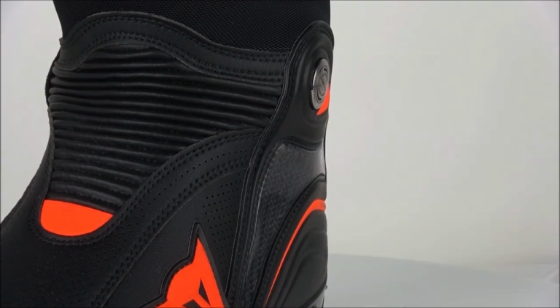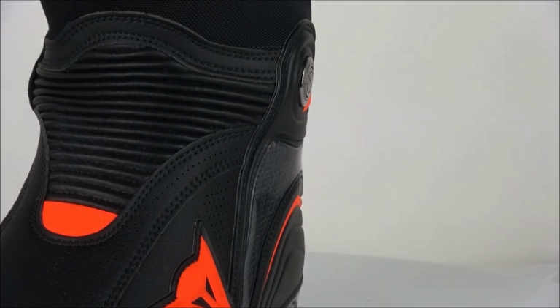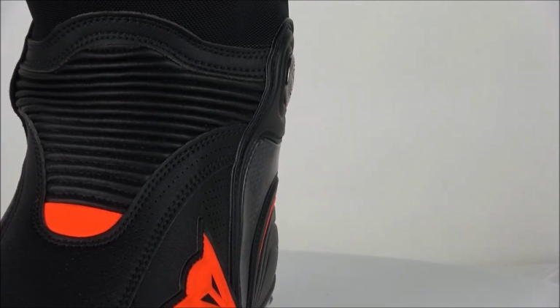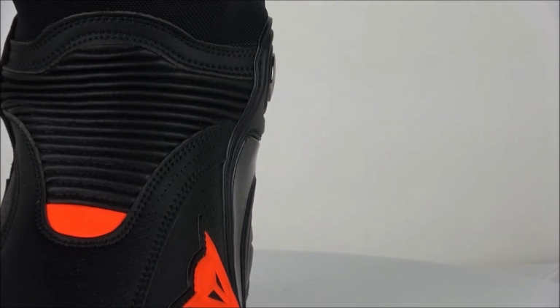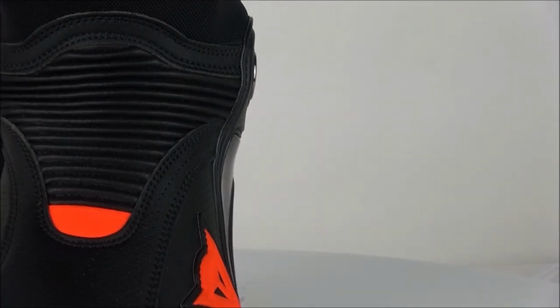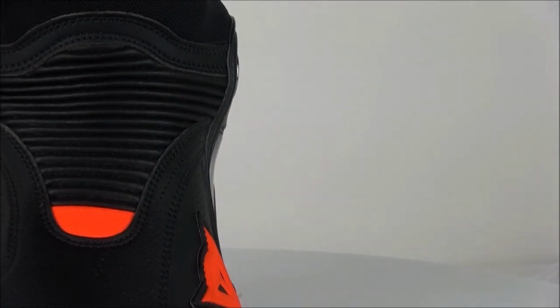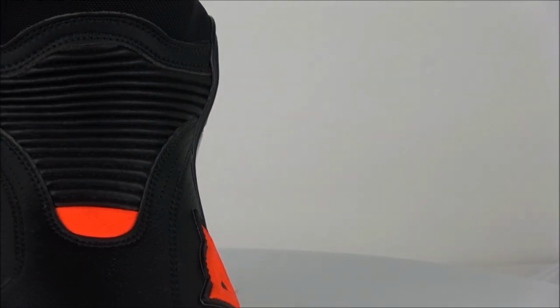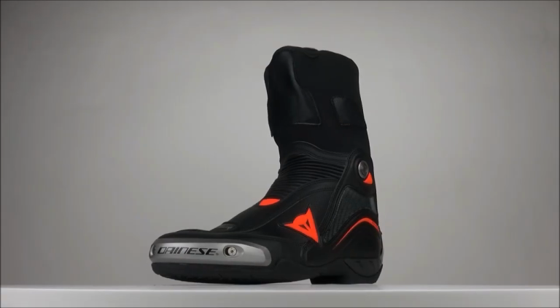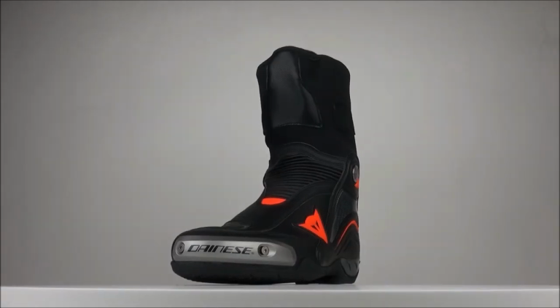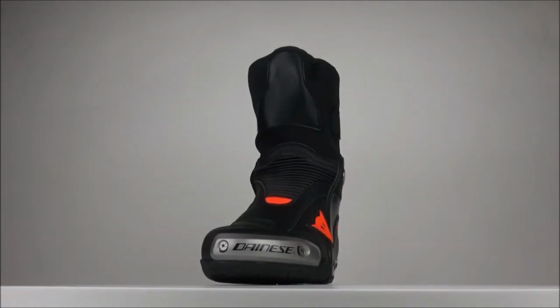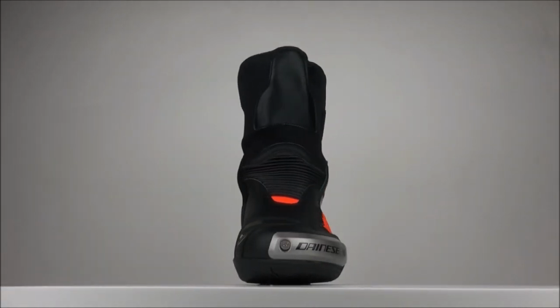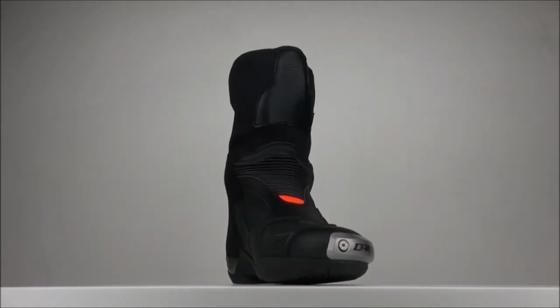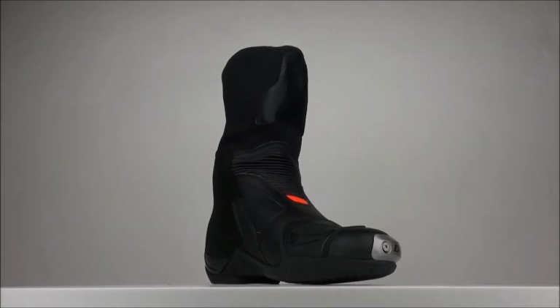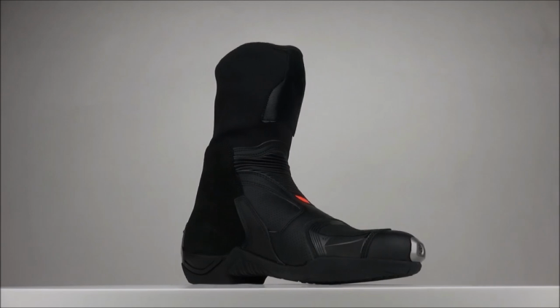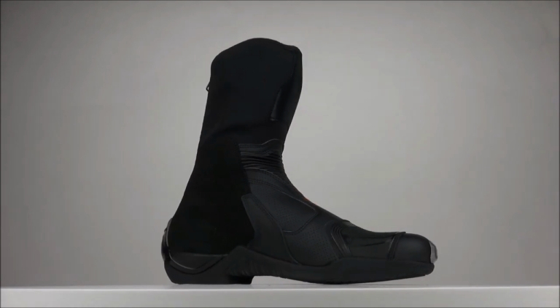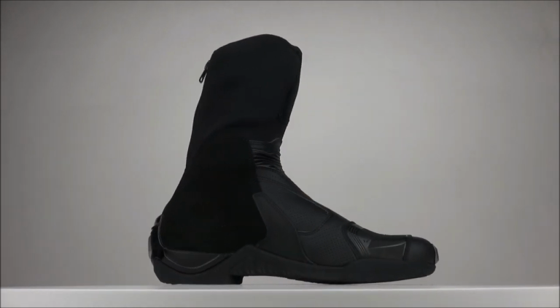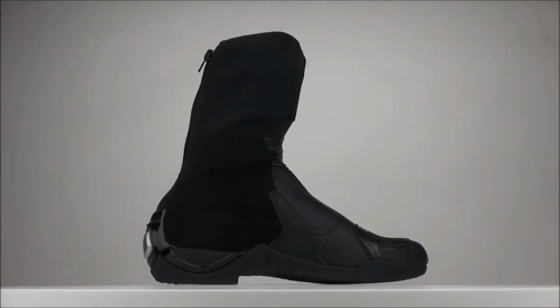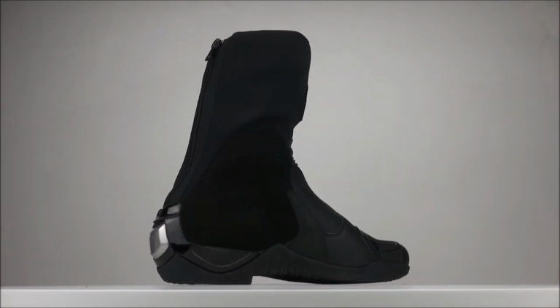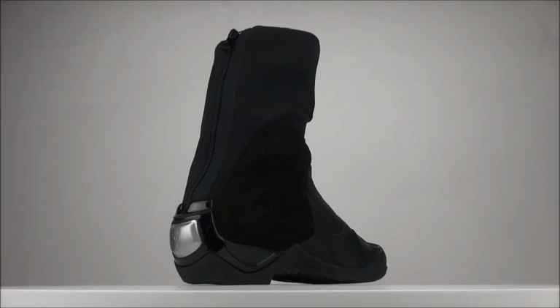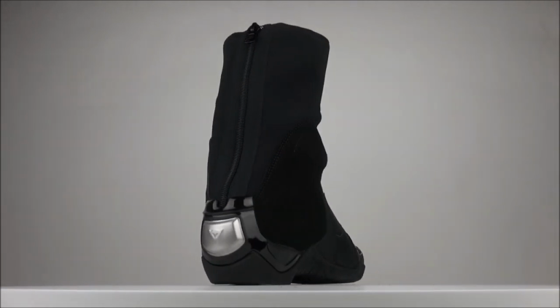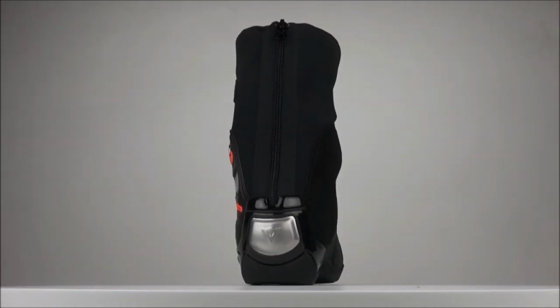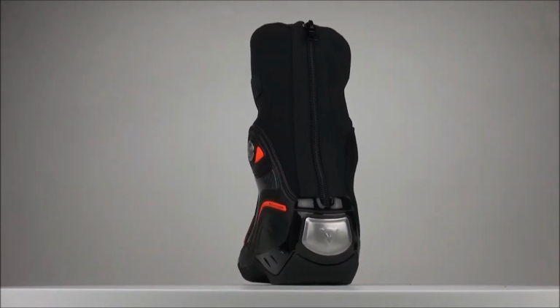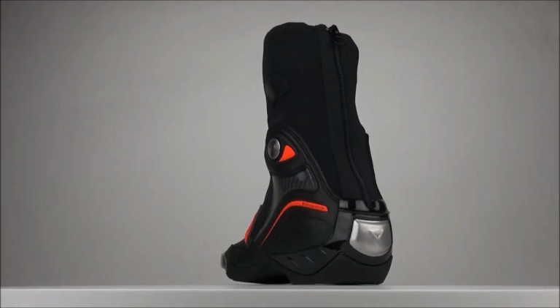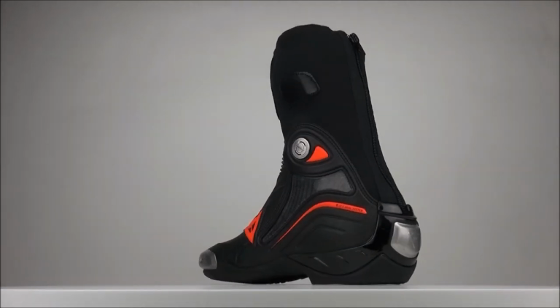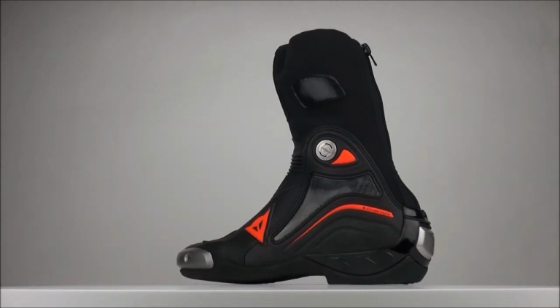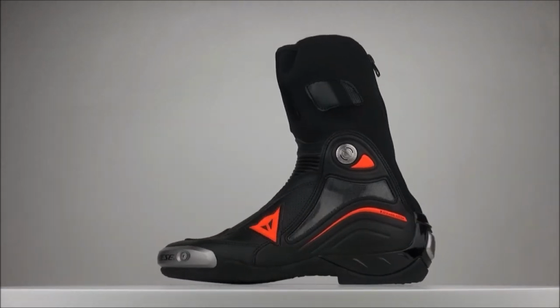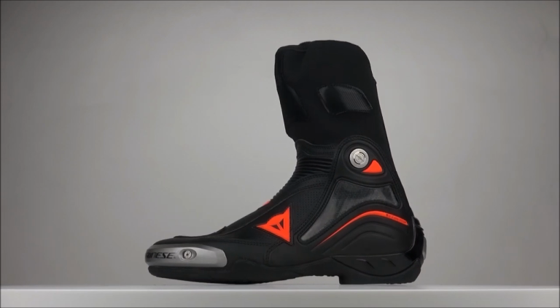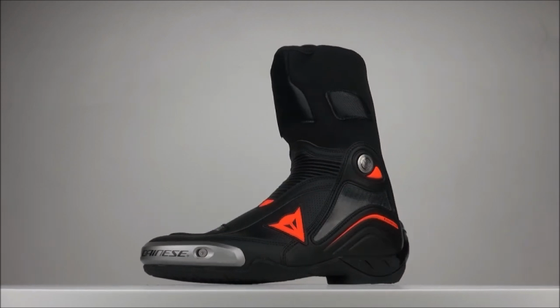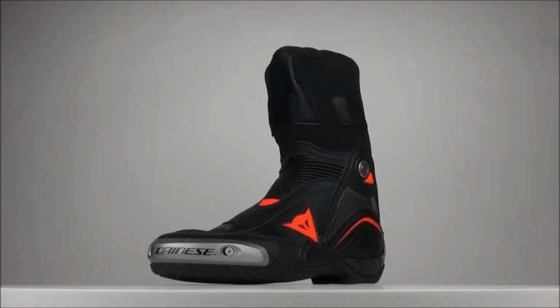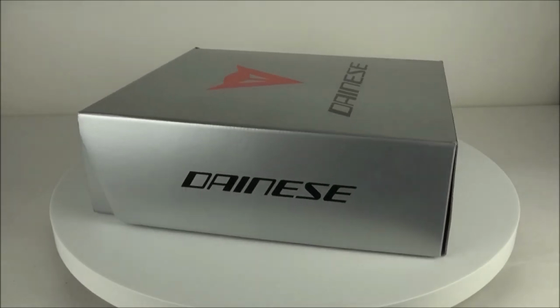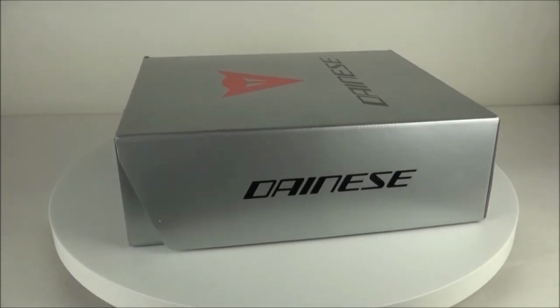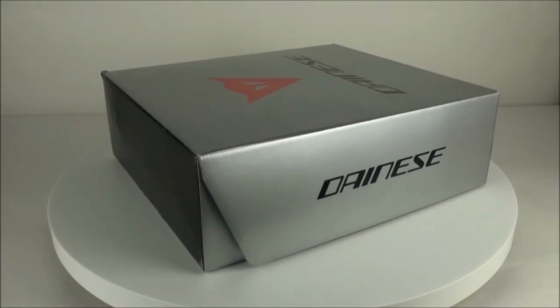Ventilation is helped by the double jersey air gap material on the inside, and the boots are also available in a more ventilated version. The Dainese Axial D1 is very similar to the Dainese Axial Pro but has had some small updates.